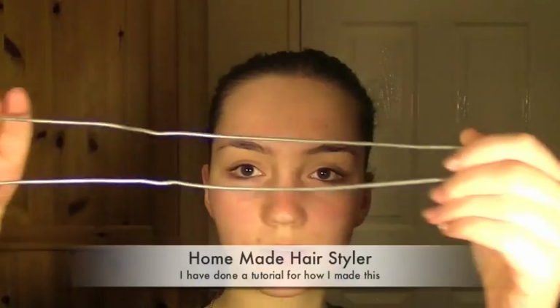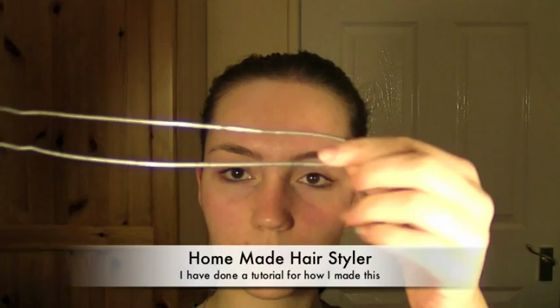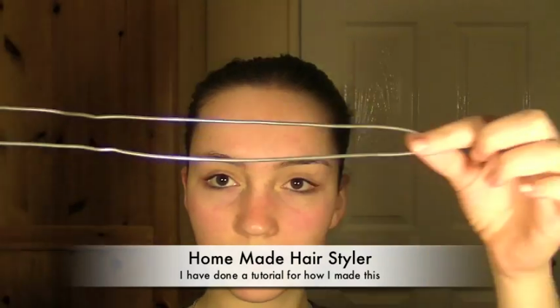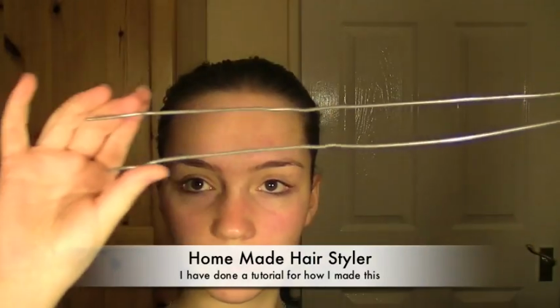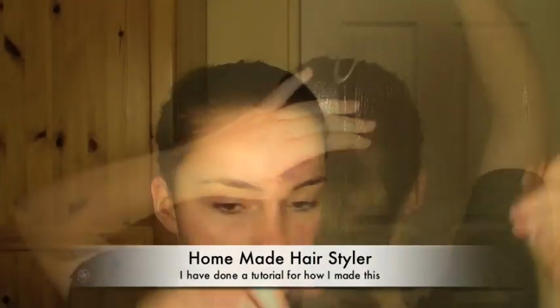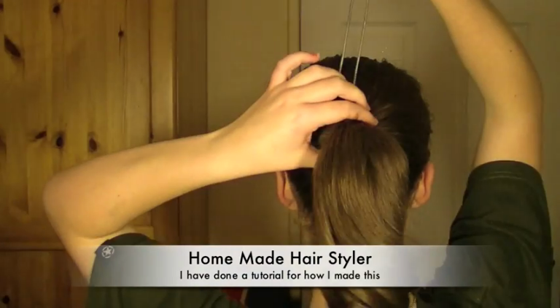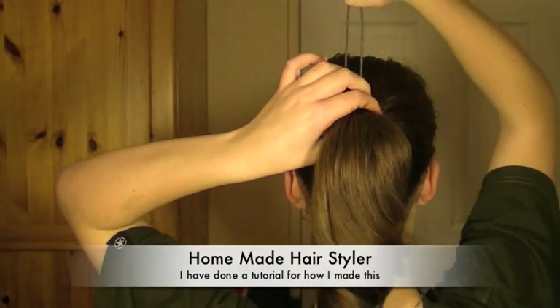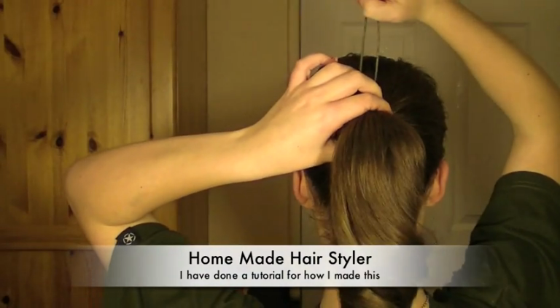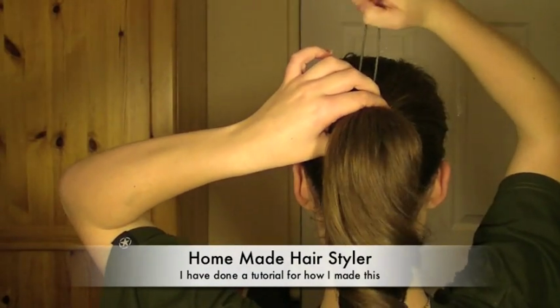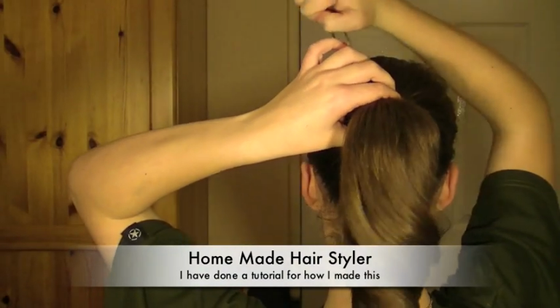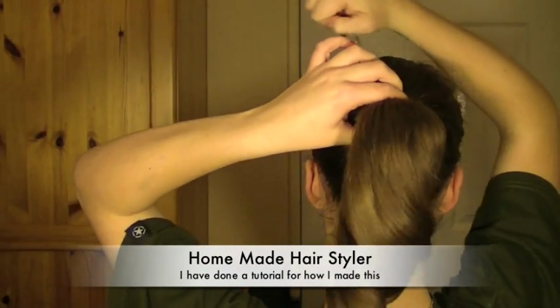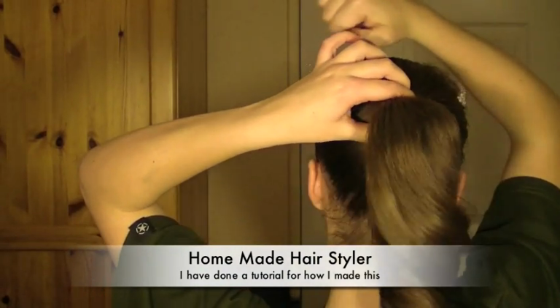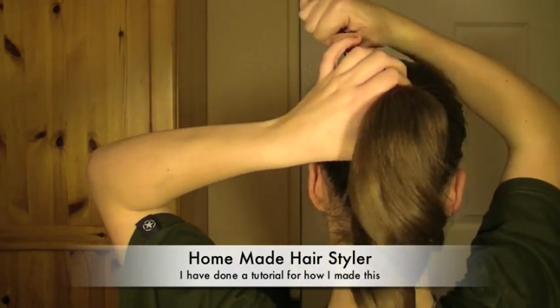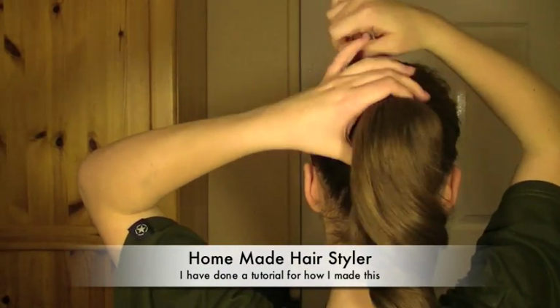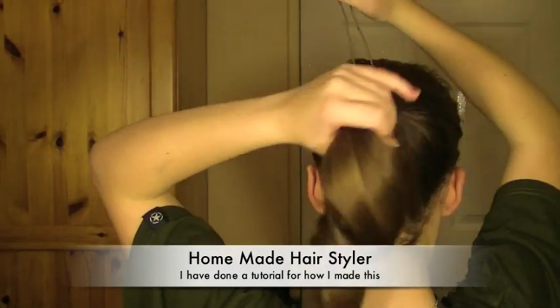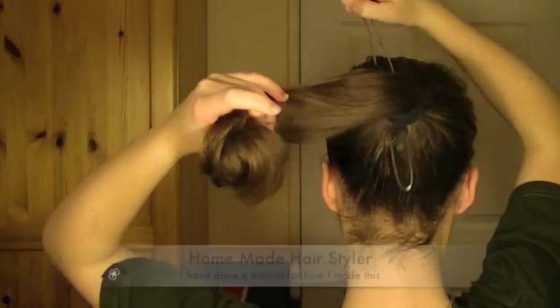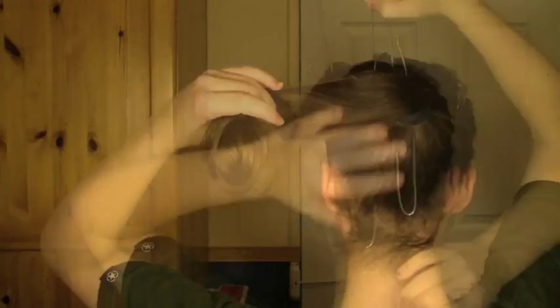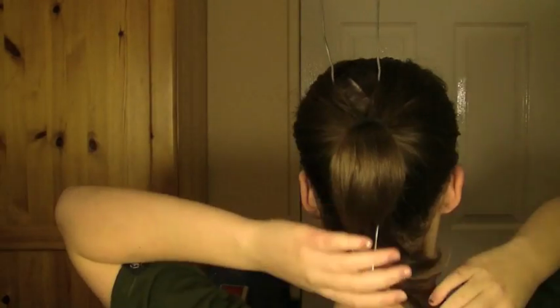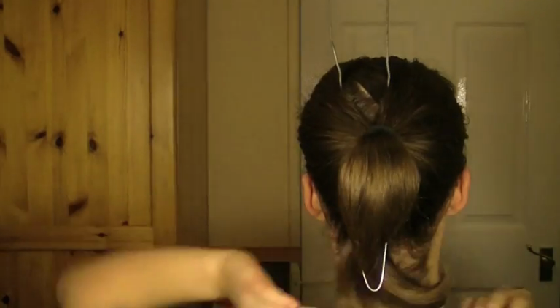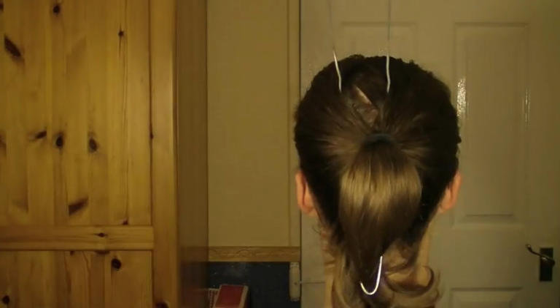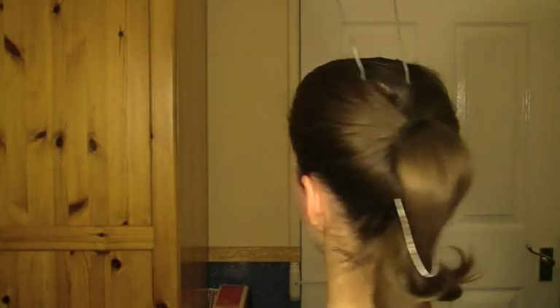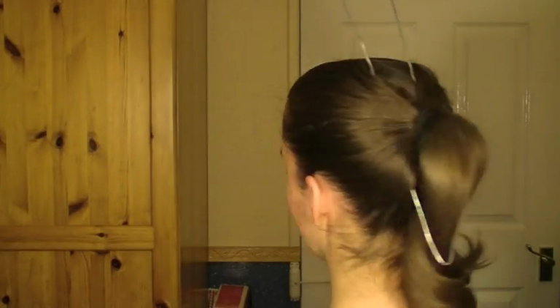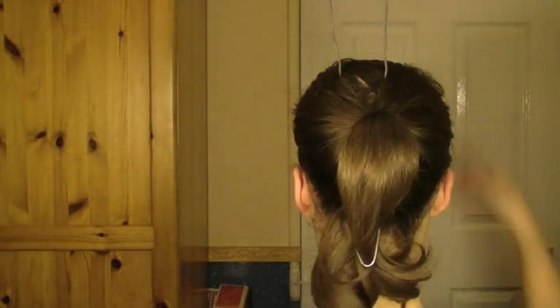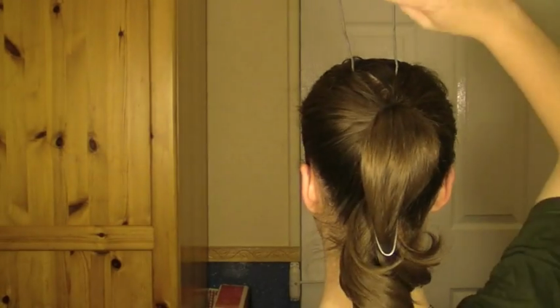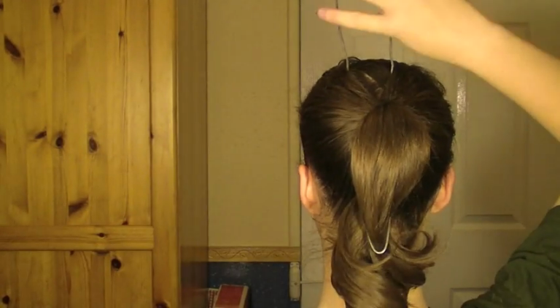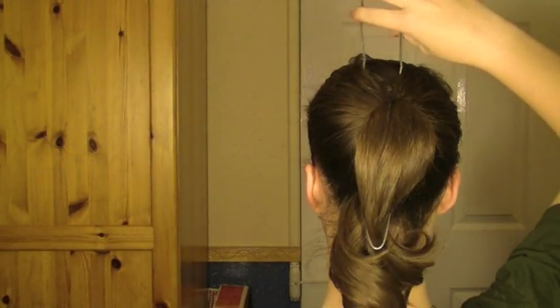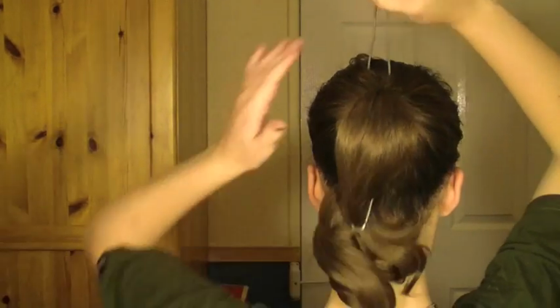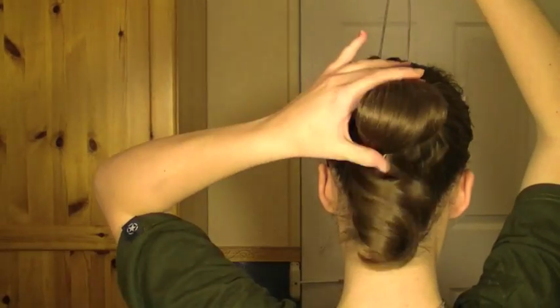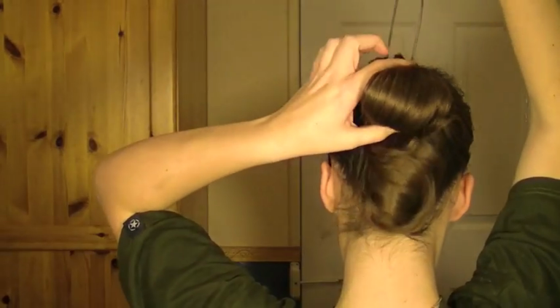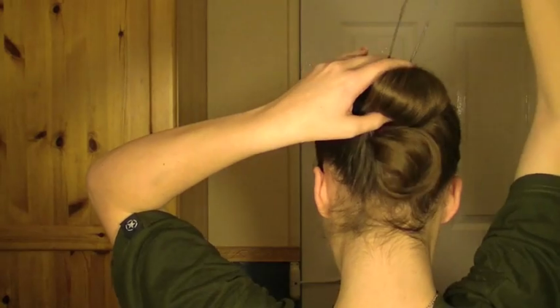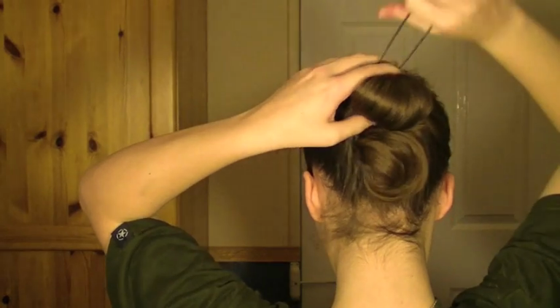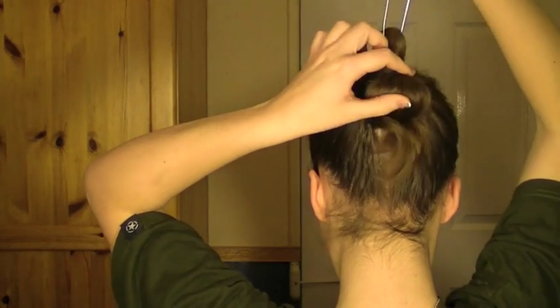Next, take a homemade hair styler — I have done a tutorial for how to make this. Take it and push it underneath the ponytail. Once it's through, pull the ponytail through it and then basically use this to pull the ponytail underneath itself.